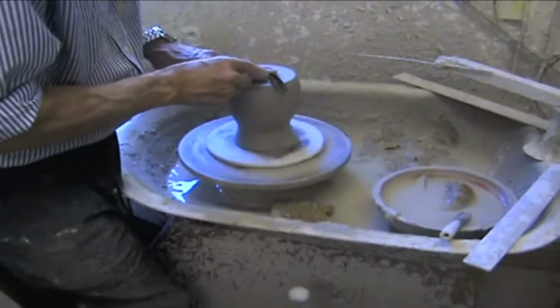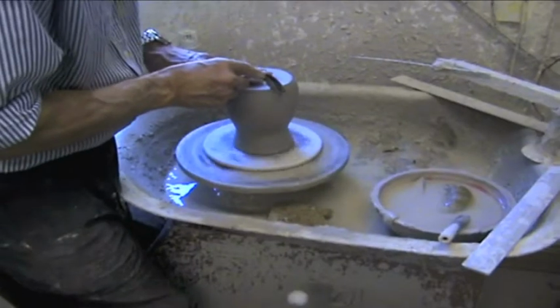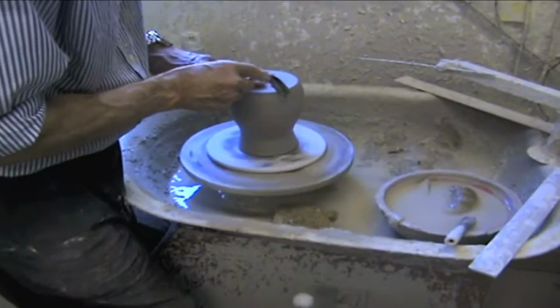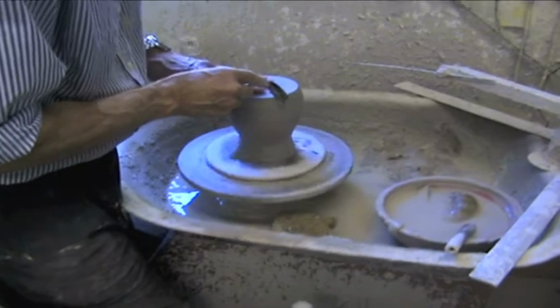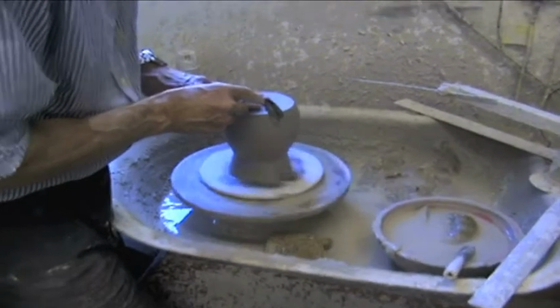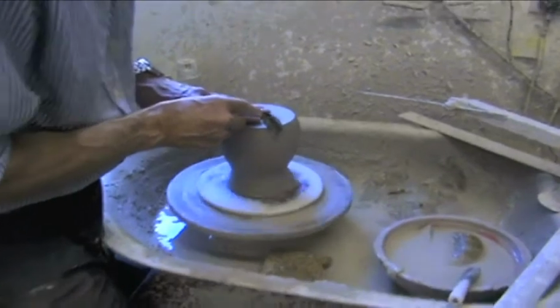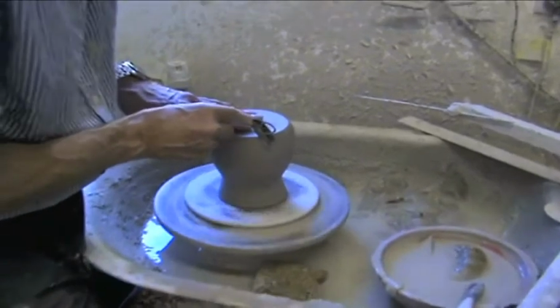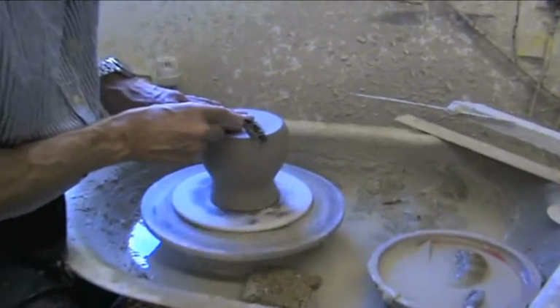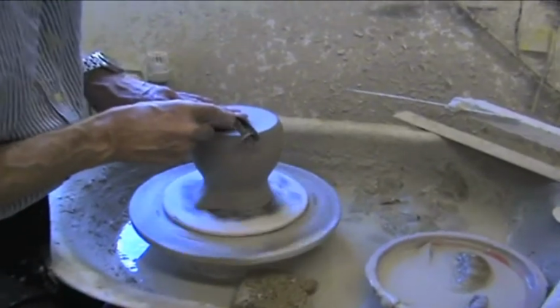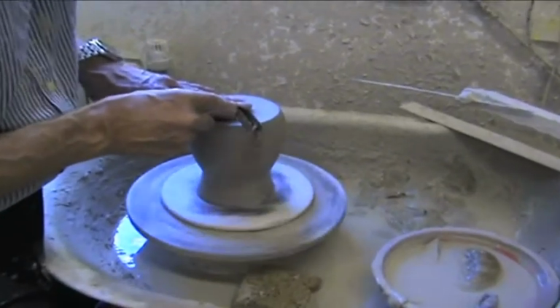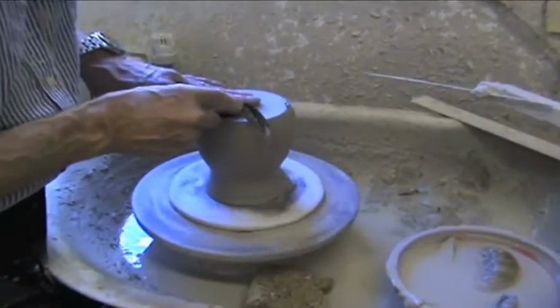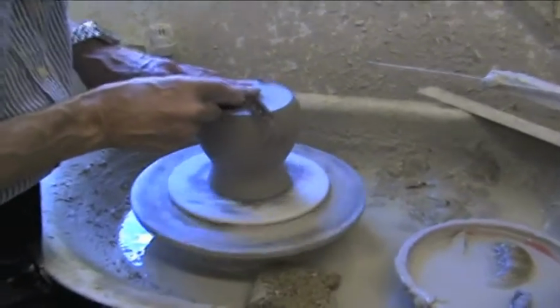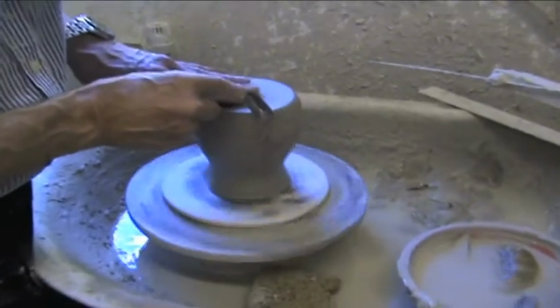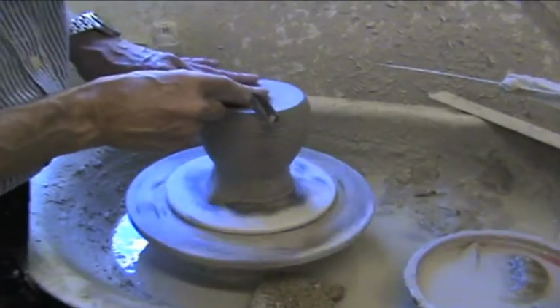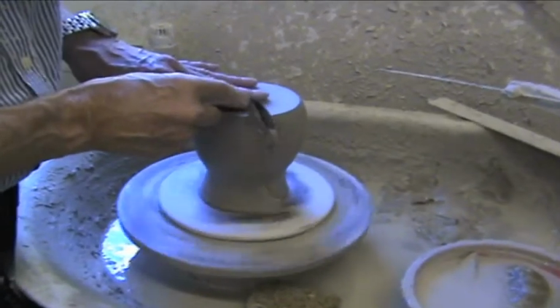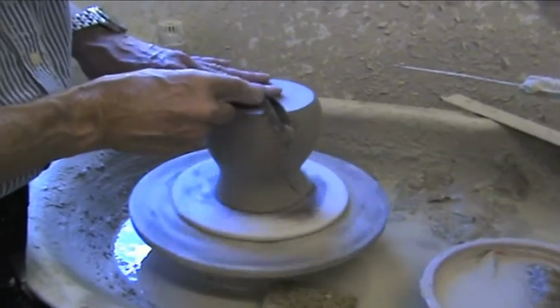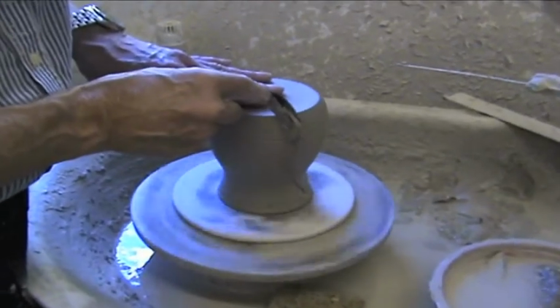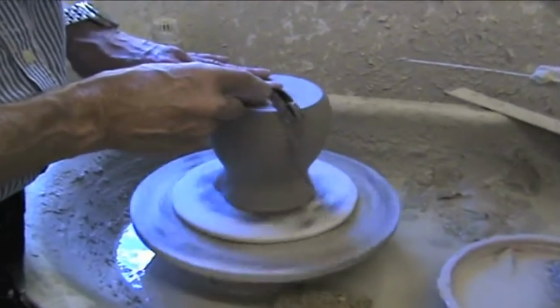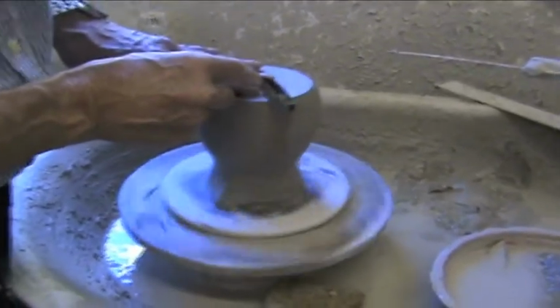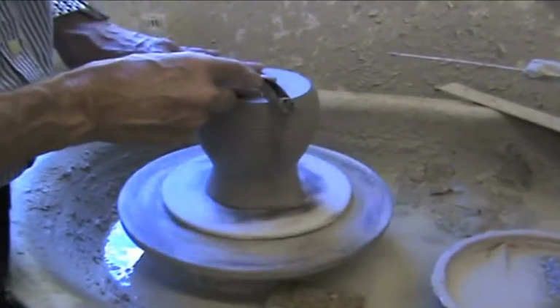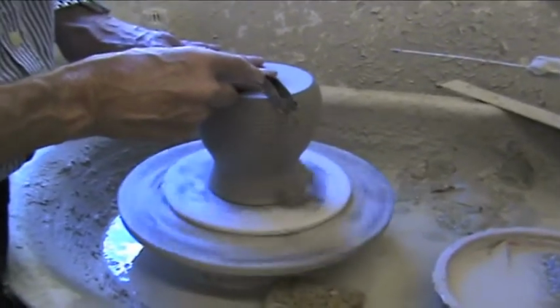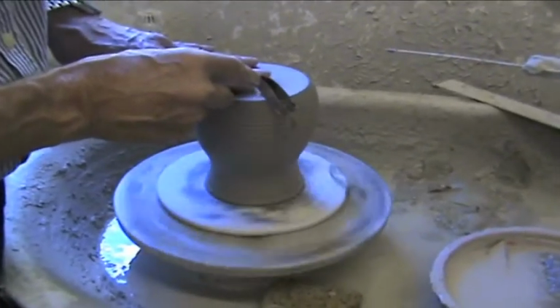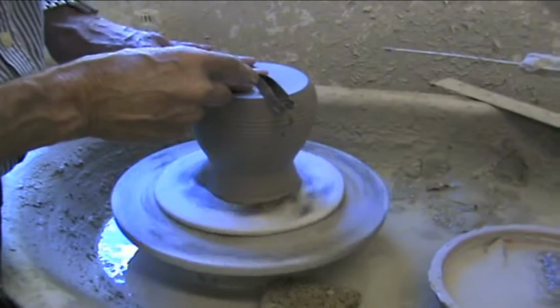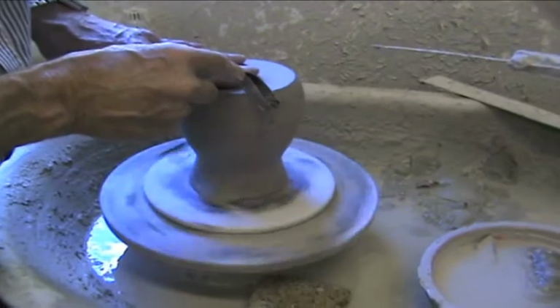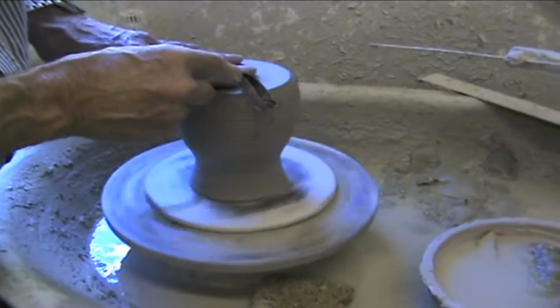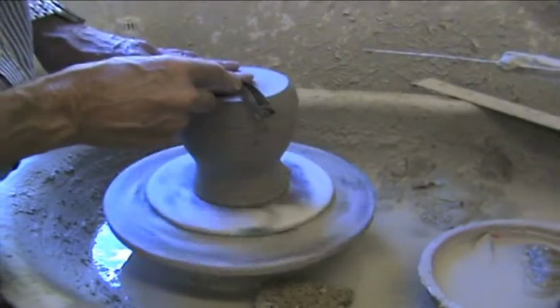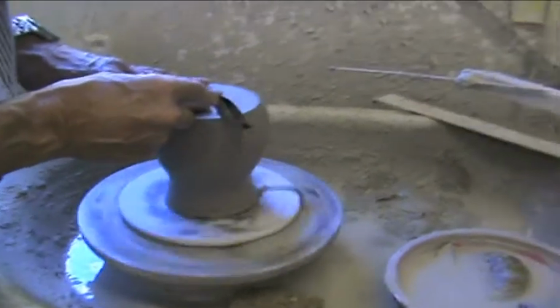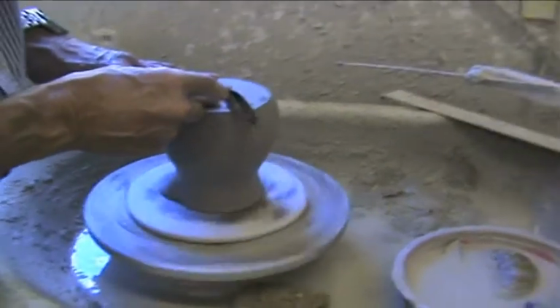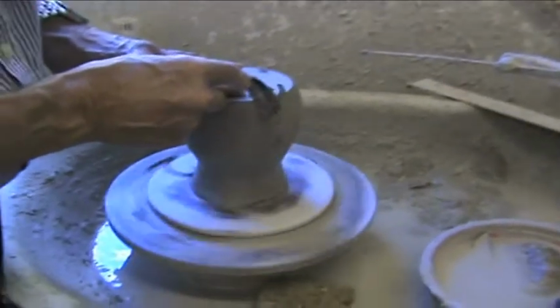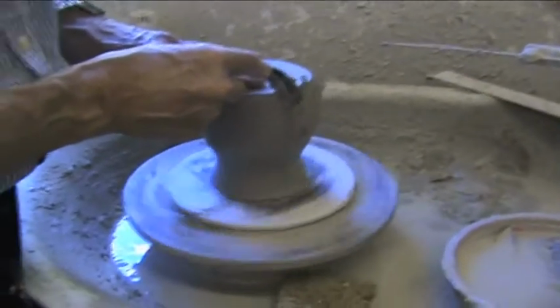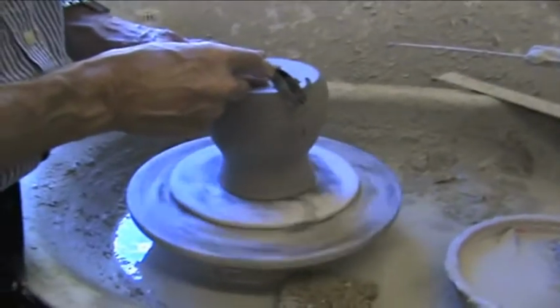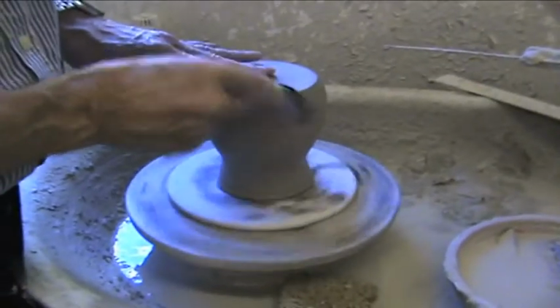And here we are turning the base to make sure it's nice and even, and any surface clay is removed from the base with a metal tool.